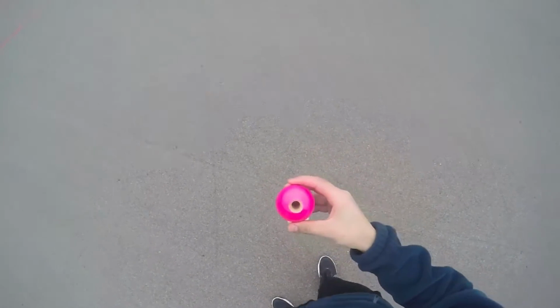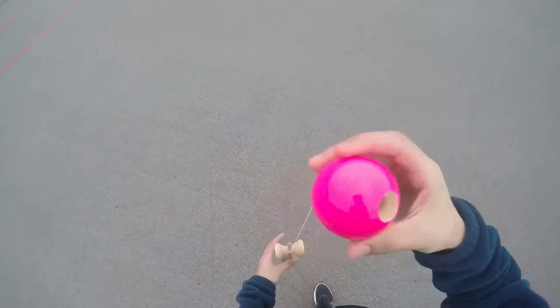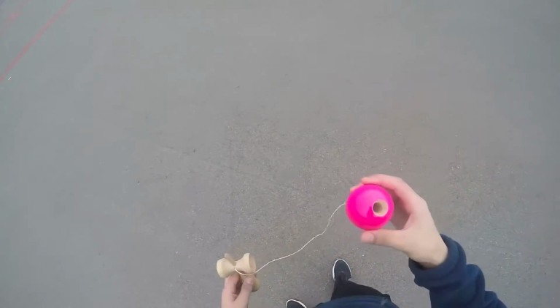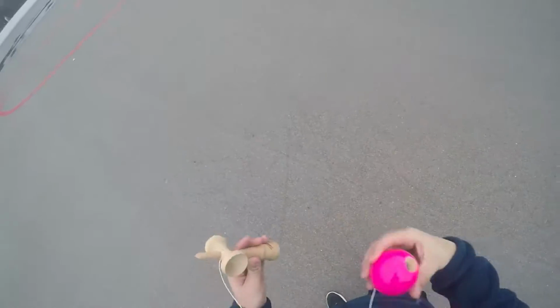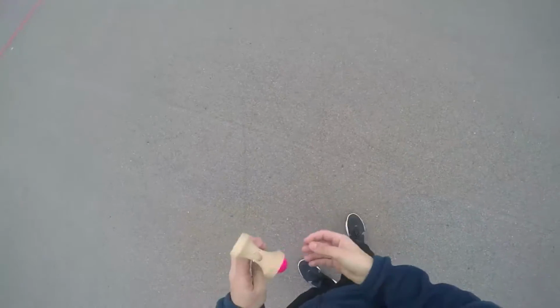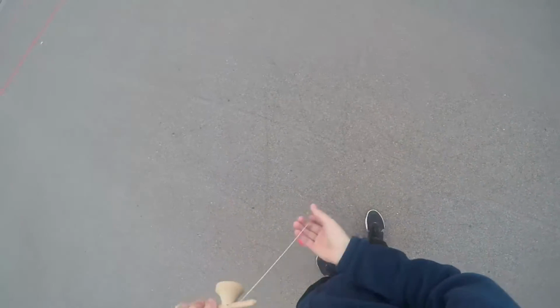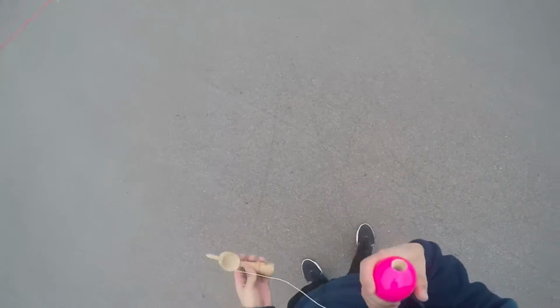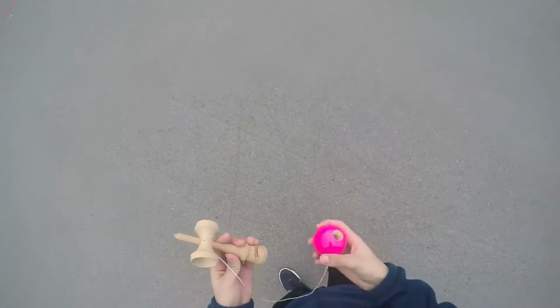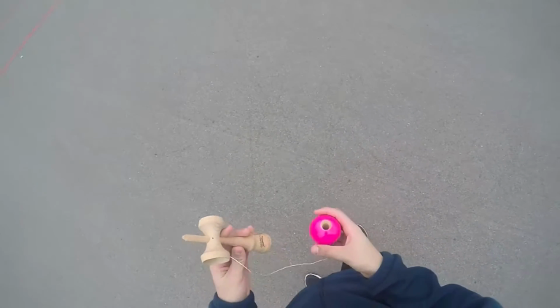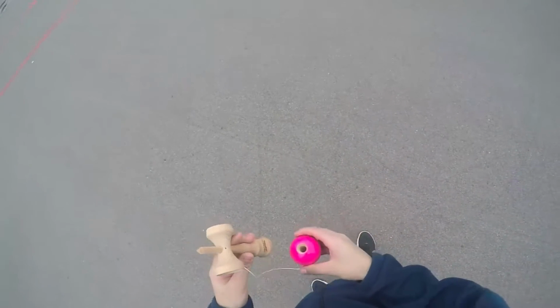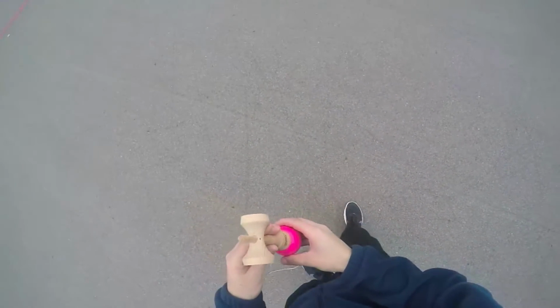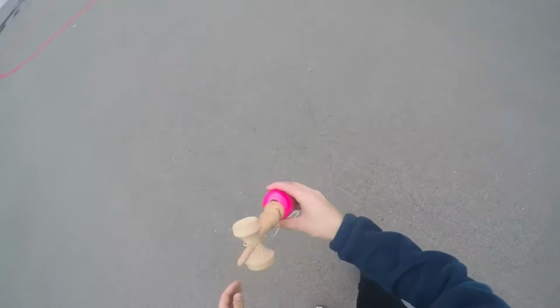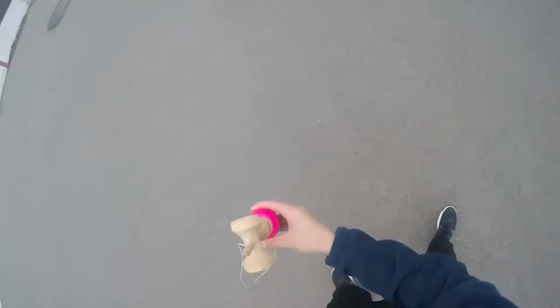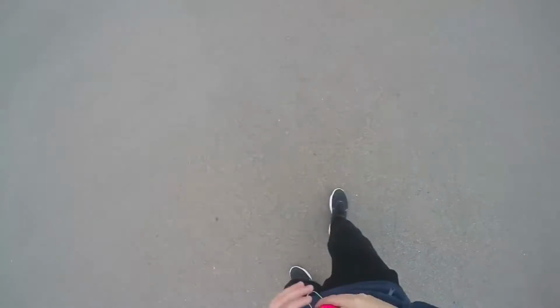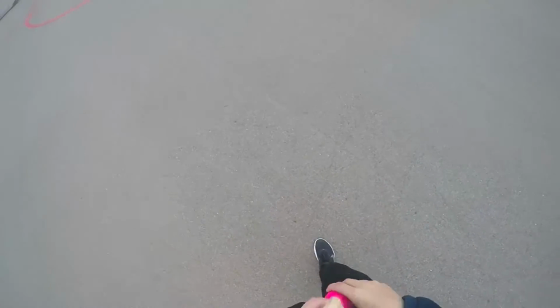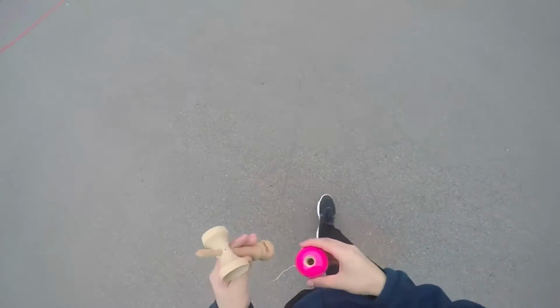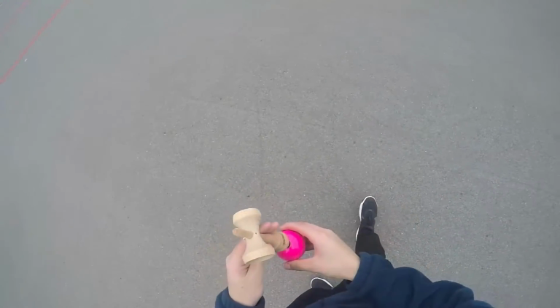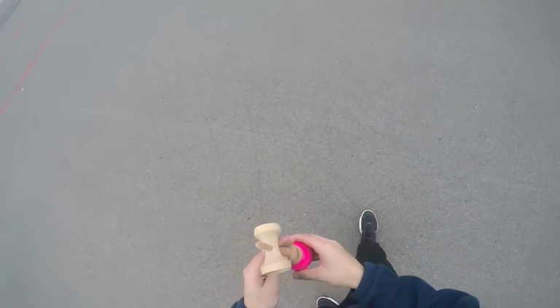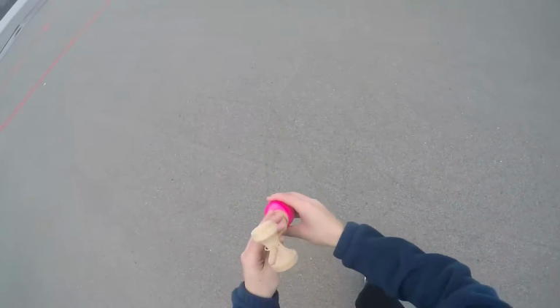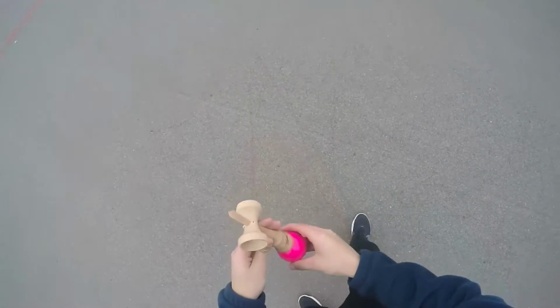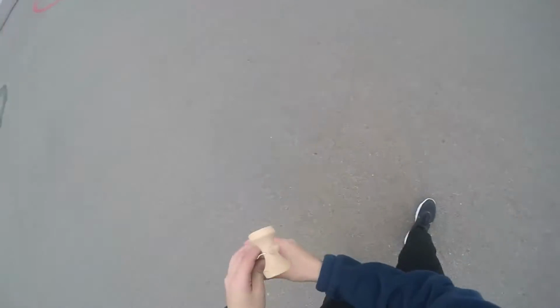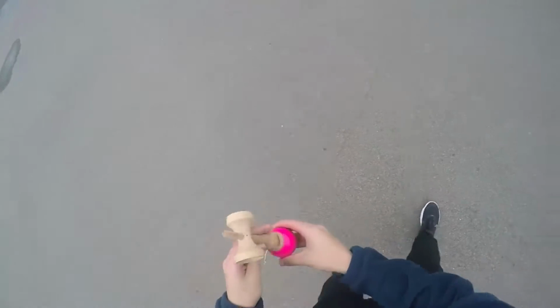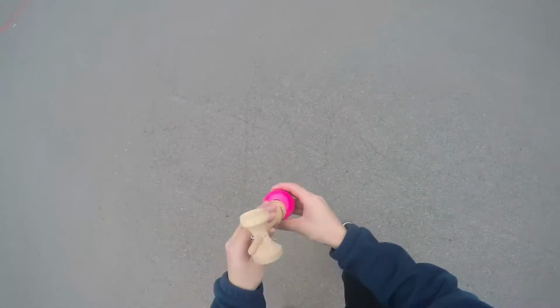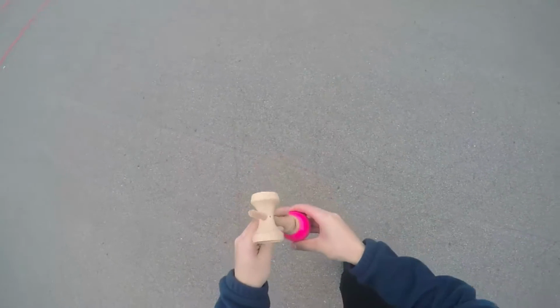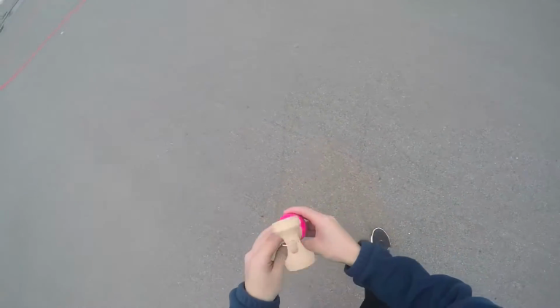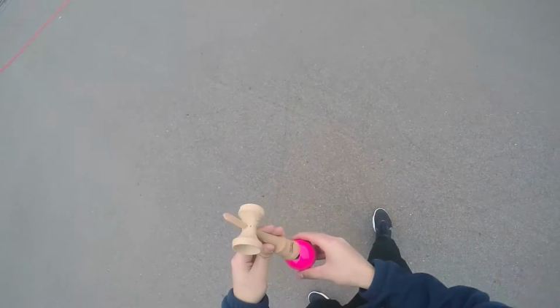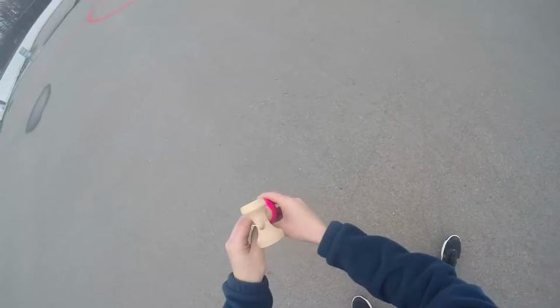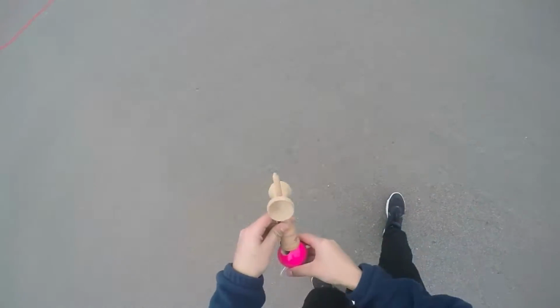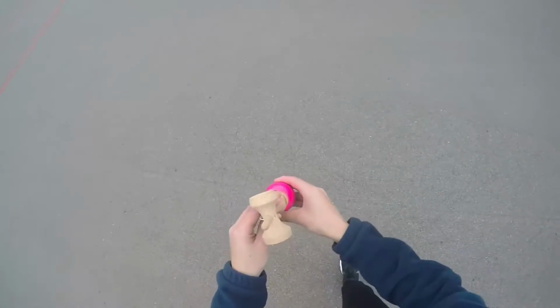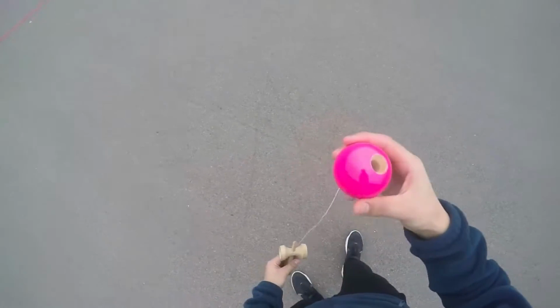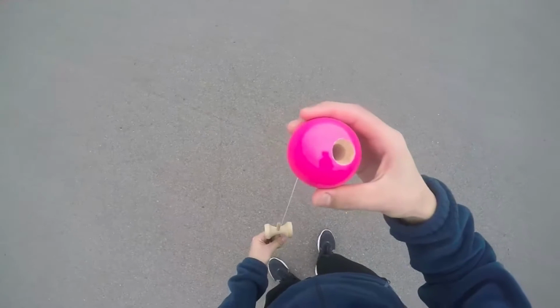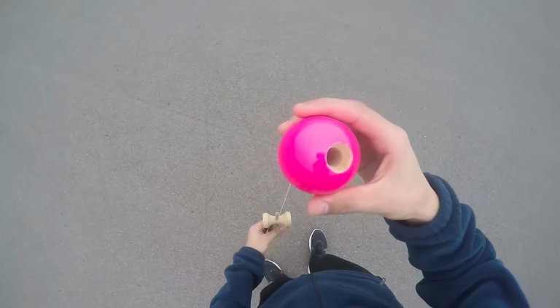Let me show you a slow-motion example of me fighting a lighthouse. What I mean by fighting a lighthouse is like chasing it all over the place, just so you can see where to move the tama in accordance to where the ken is. Here's a quick slow-mo.